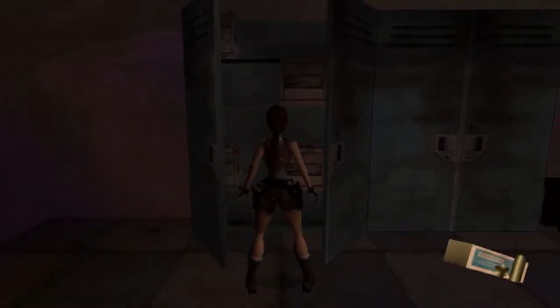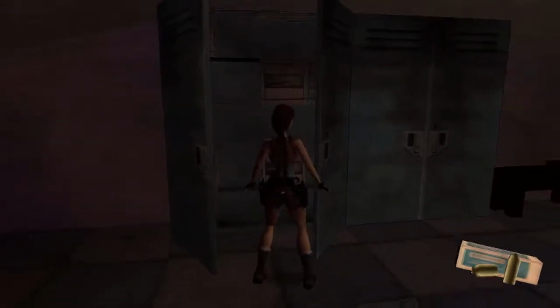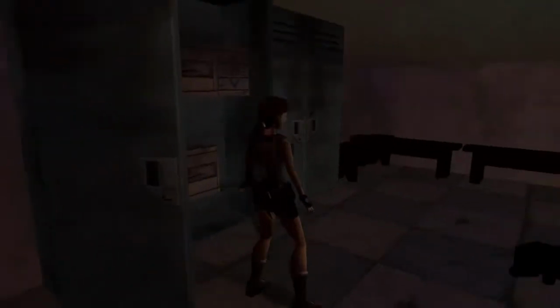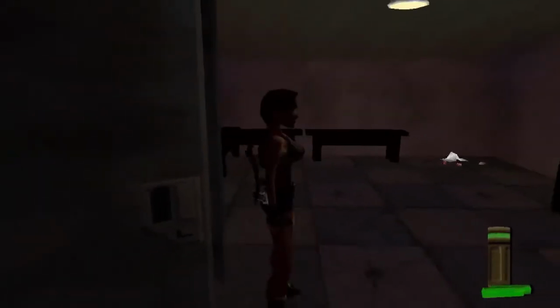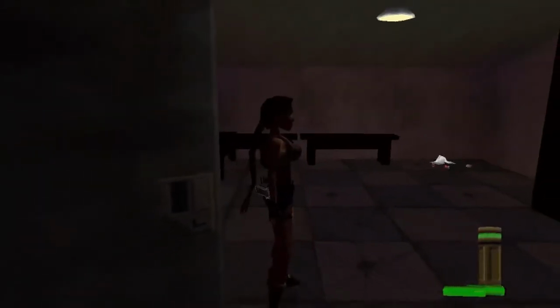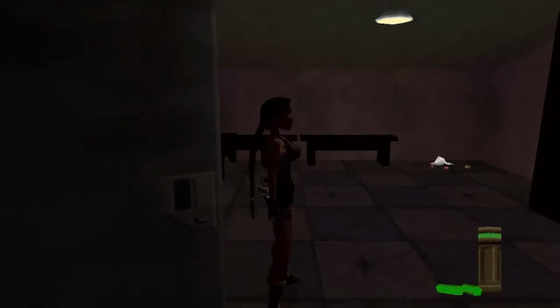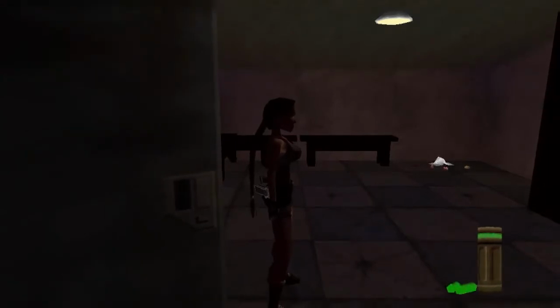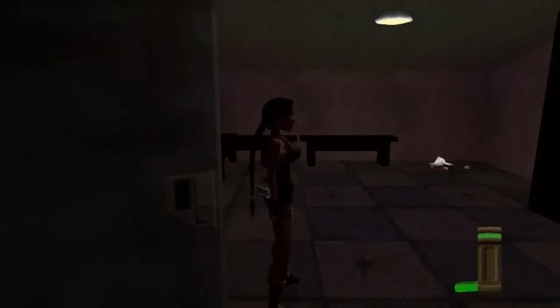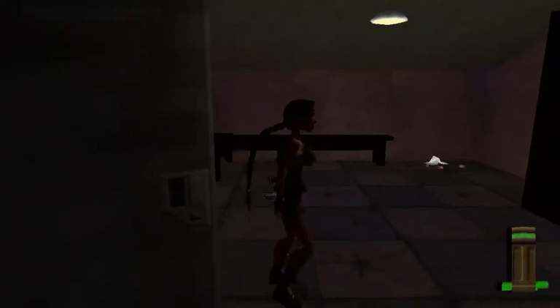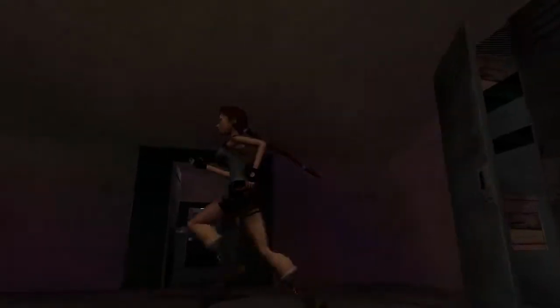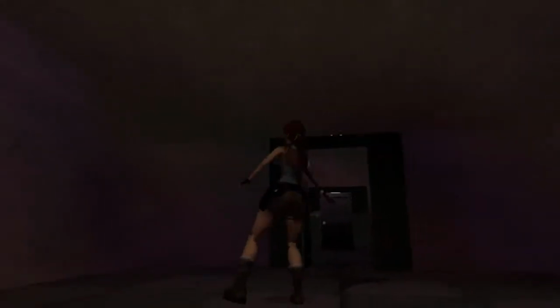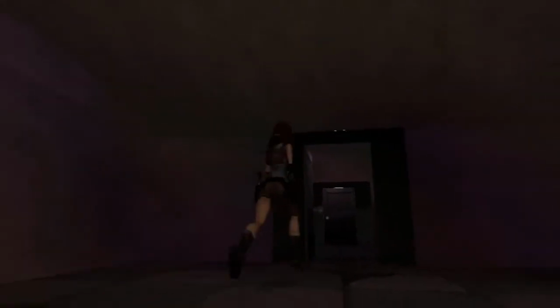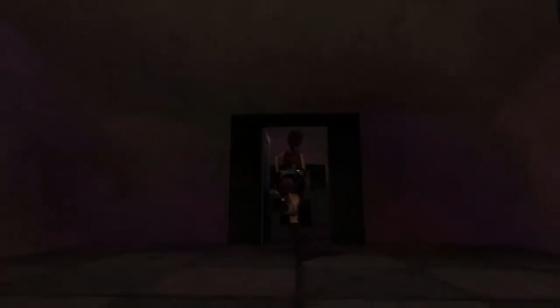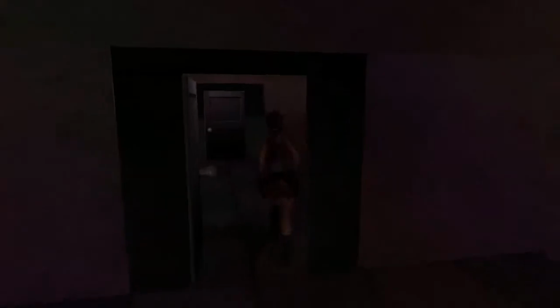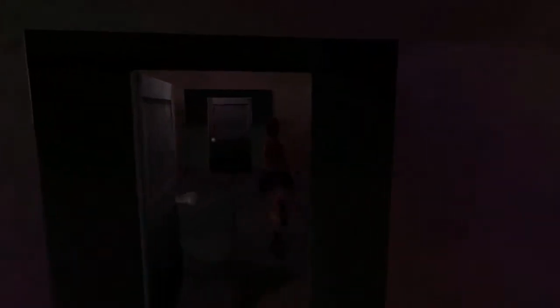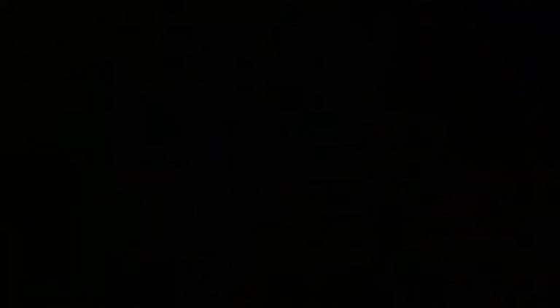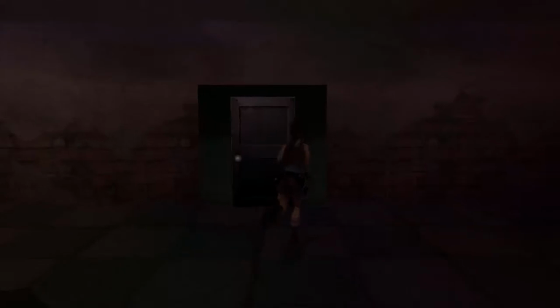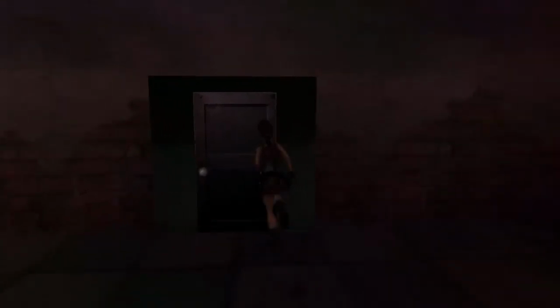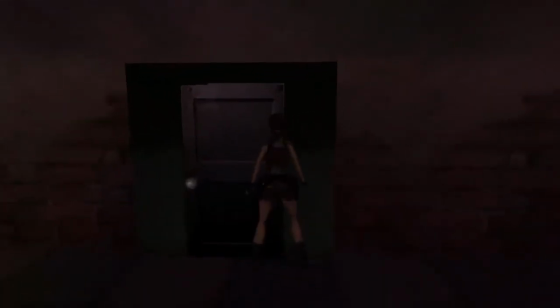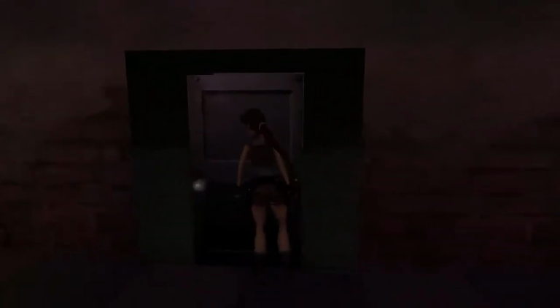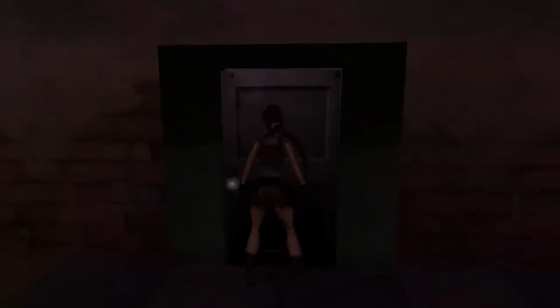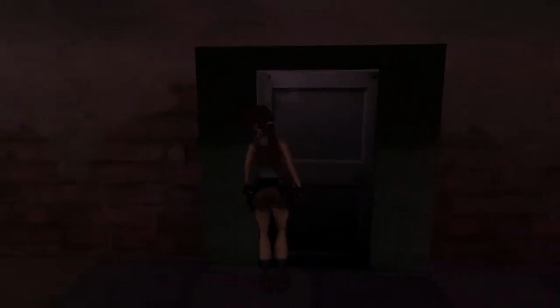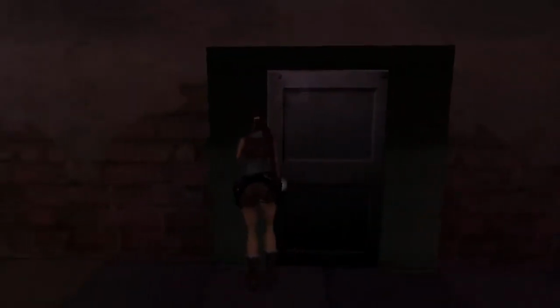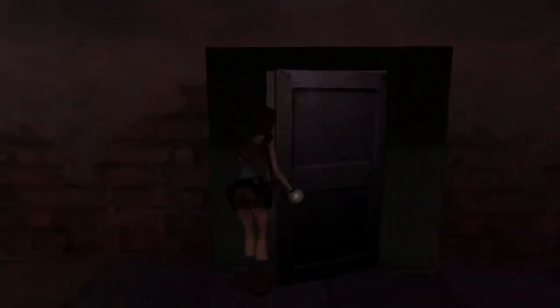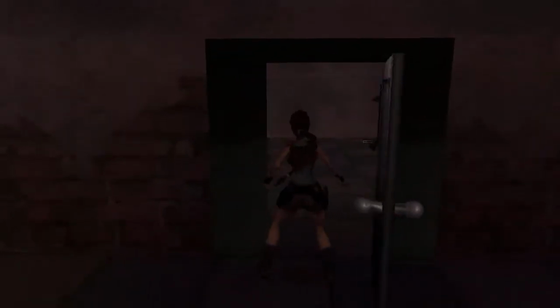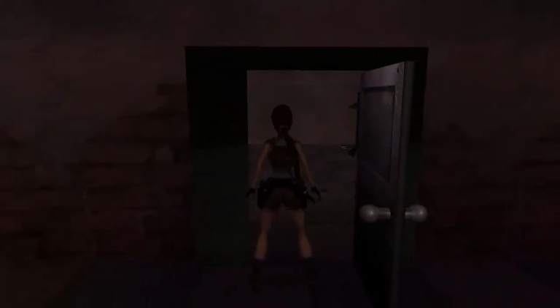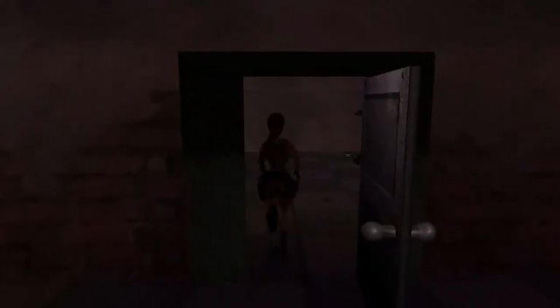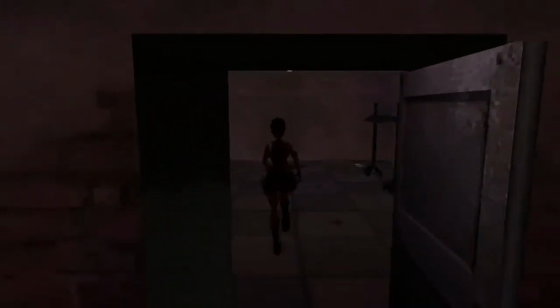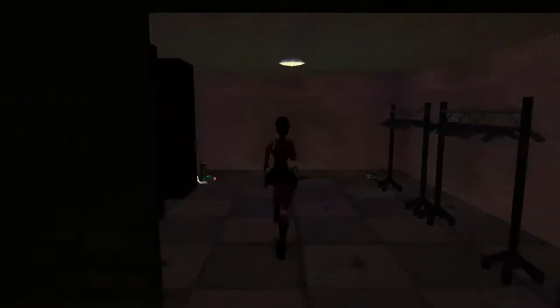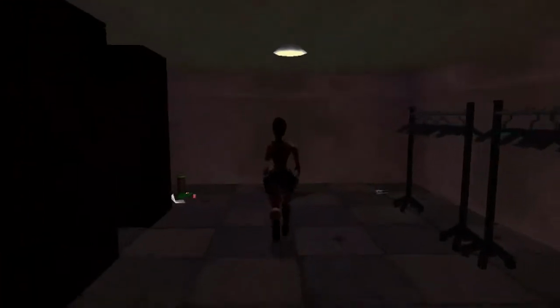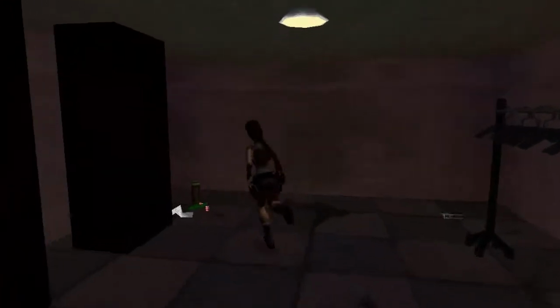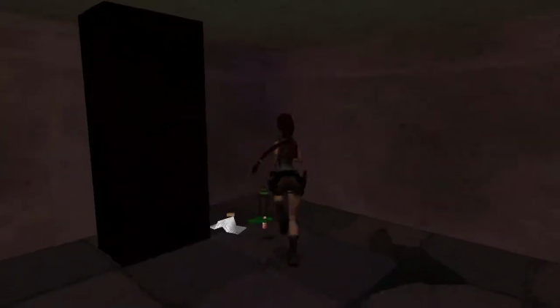Whereas, if you just picked up the bullets and the flares from the floor, you would get the extra ammo. Exit the room and go to the room straight ahead. In here is the medic pack and some flares.